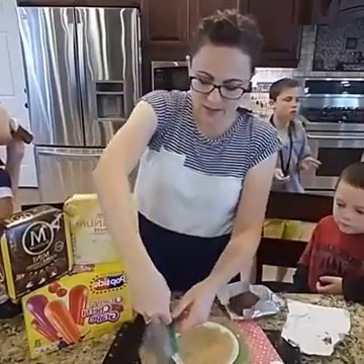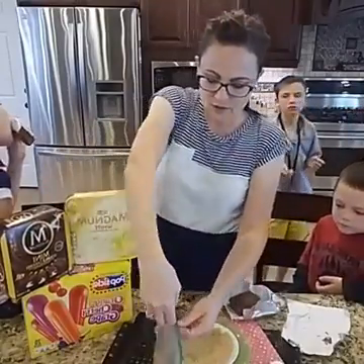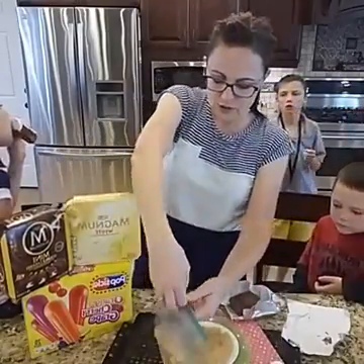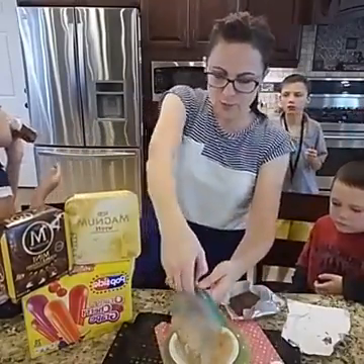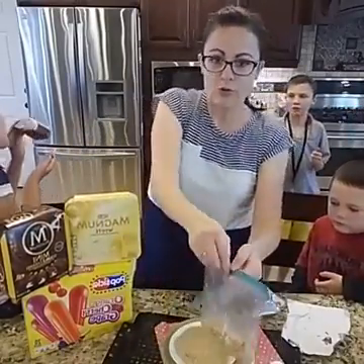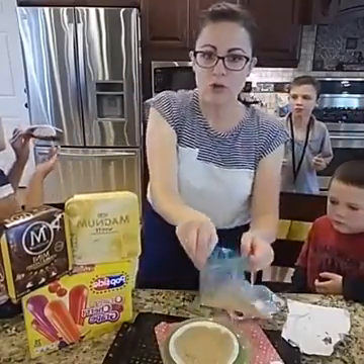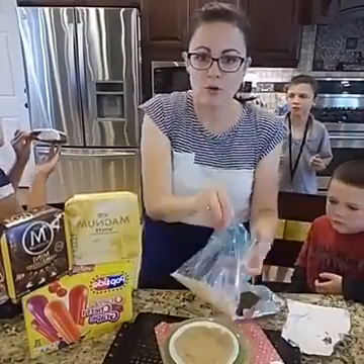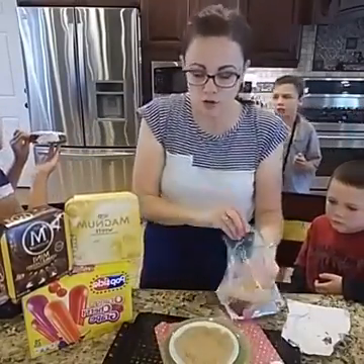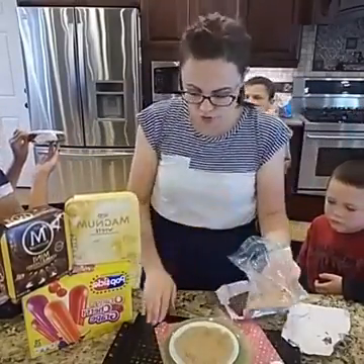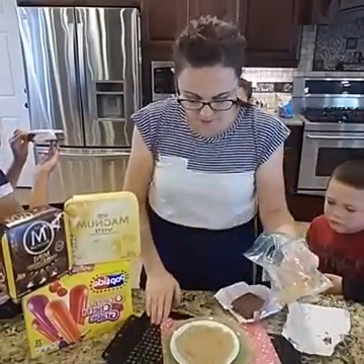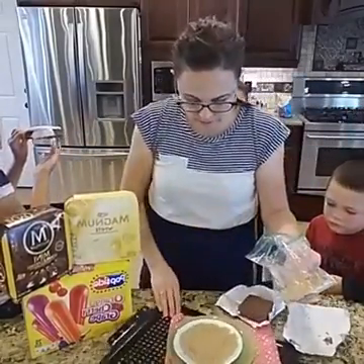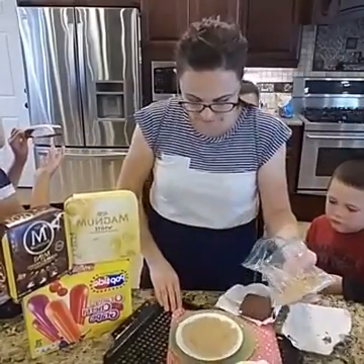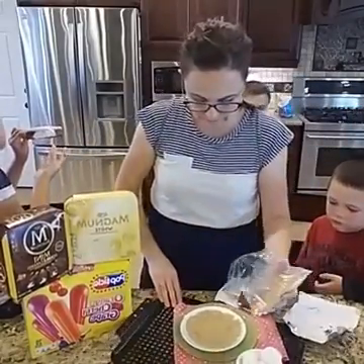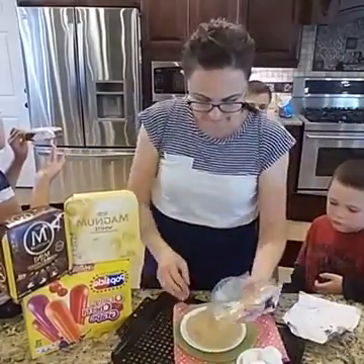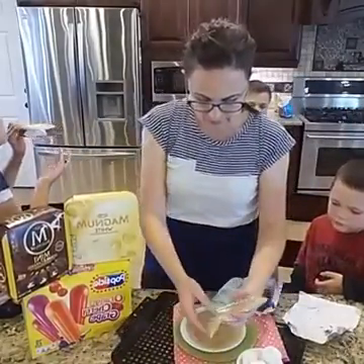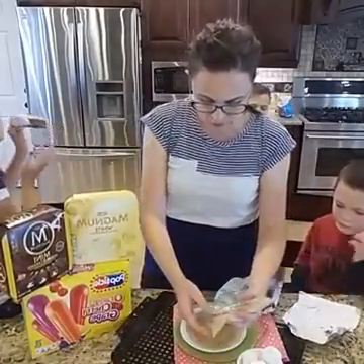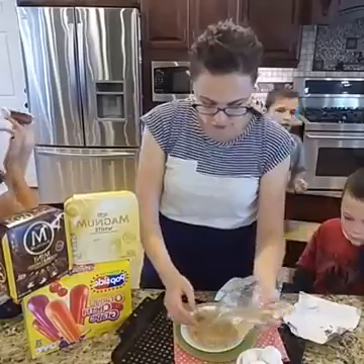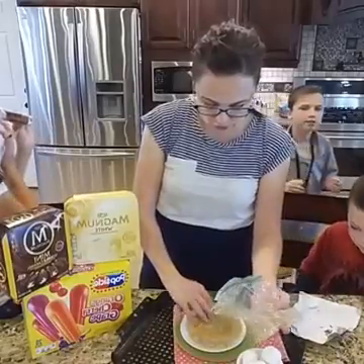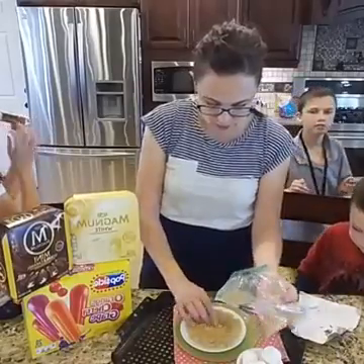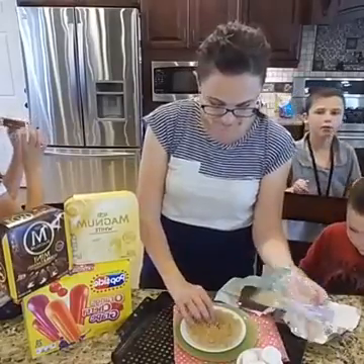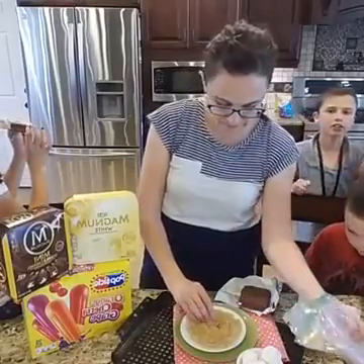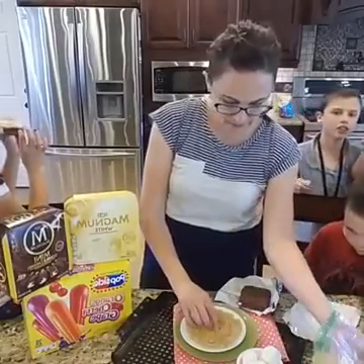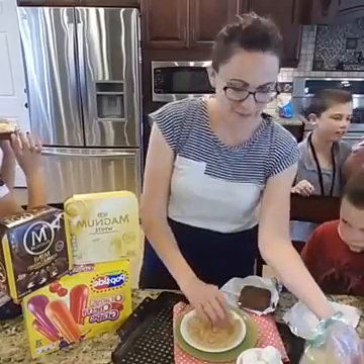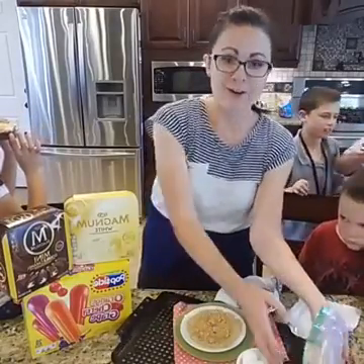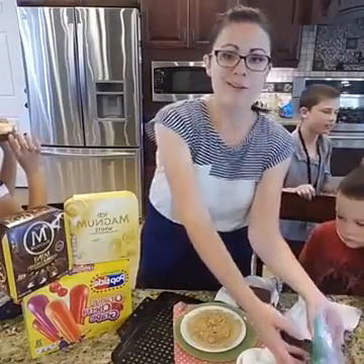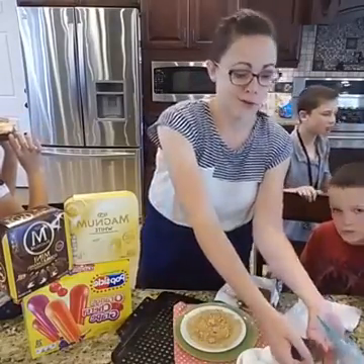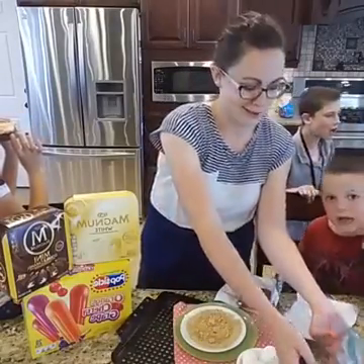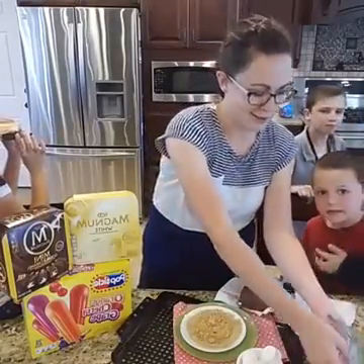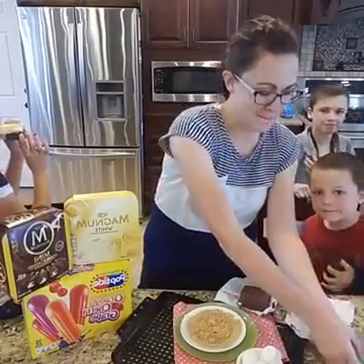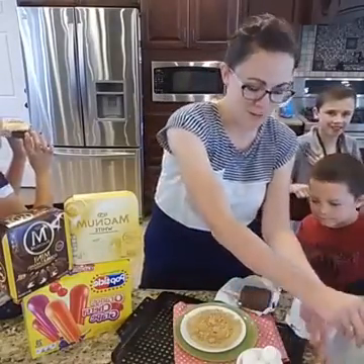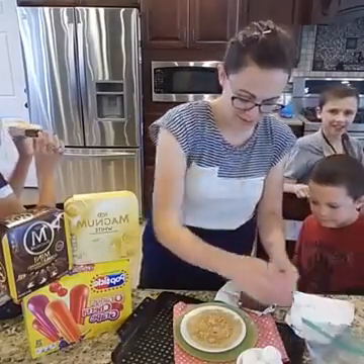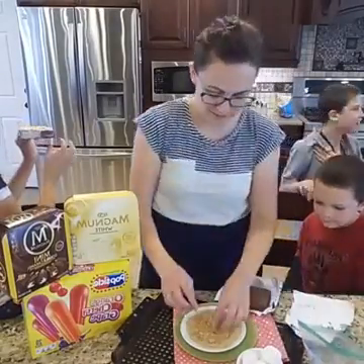So then you're going to put those graham cracker crumbs into your — they are good. Of course they're good! Mommy thought of them.